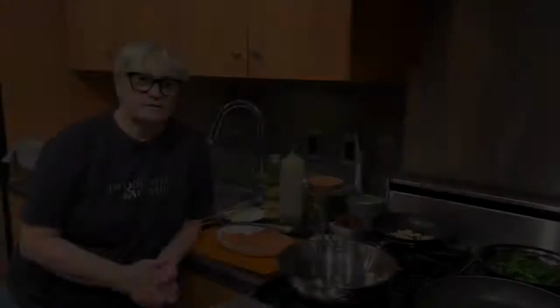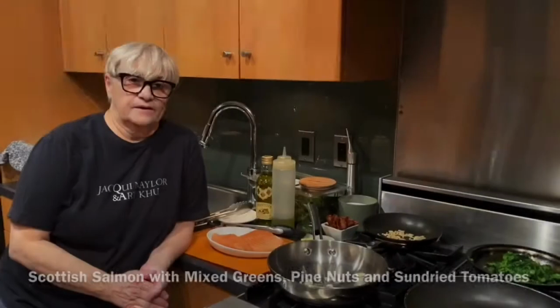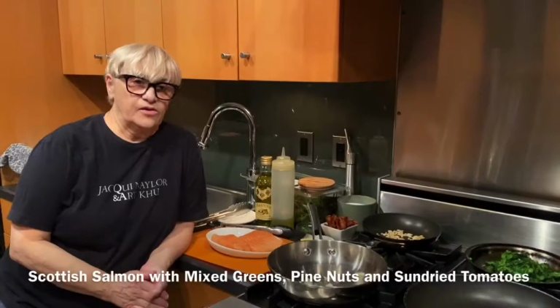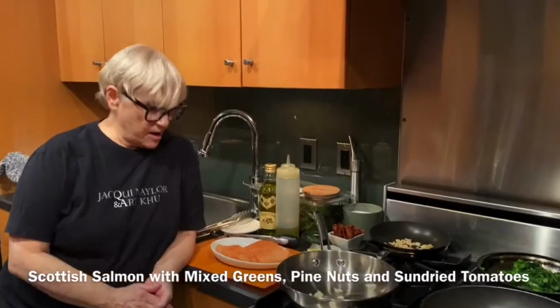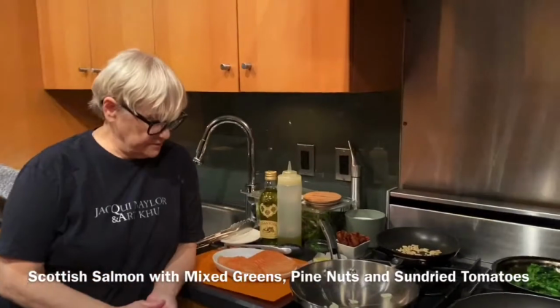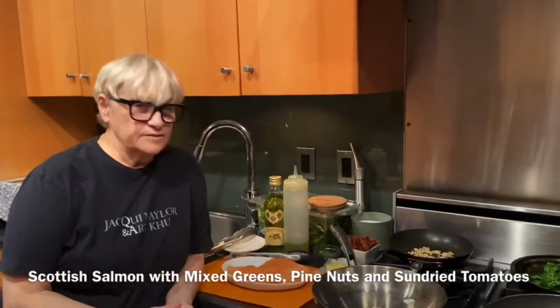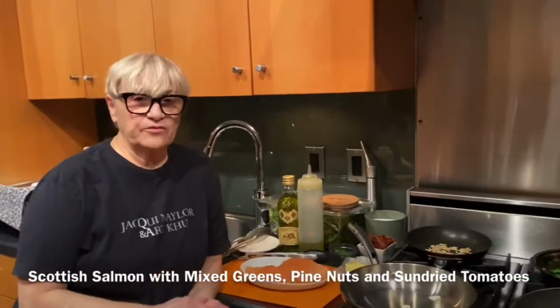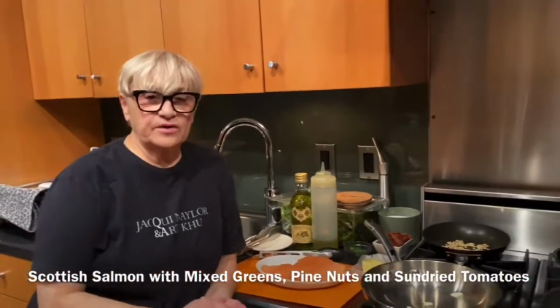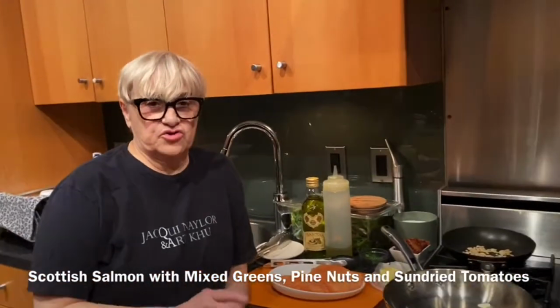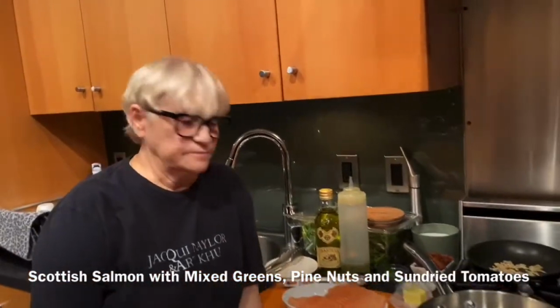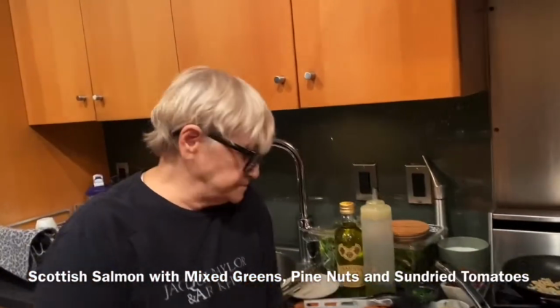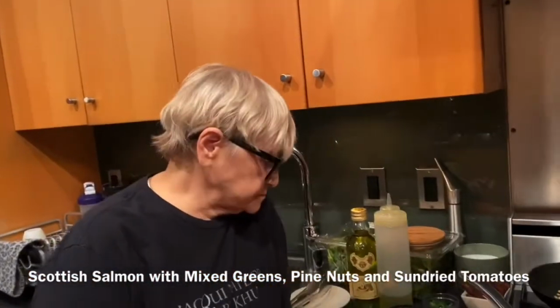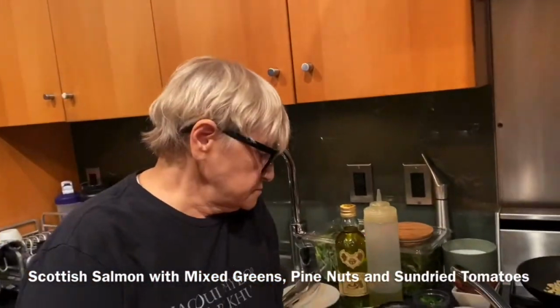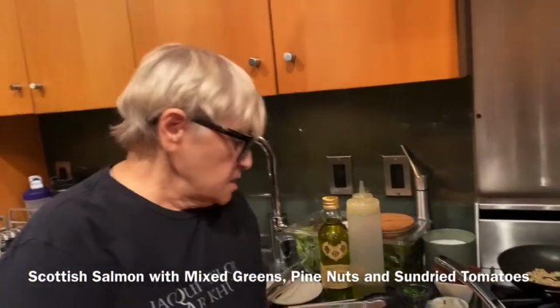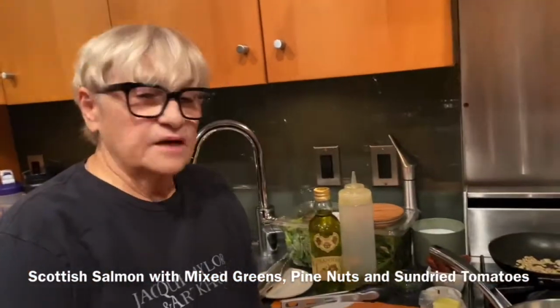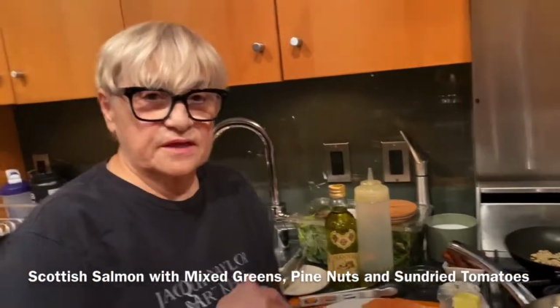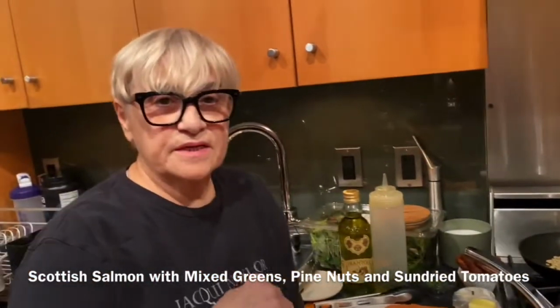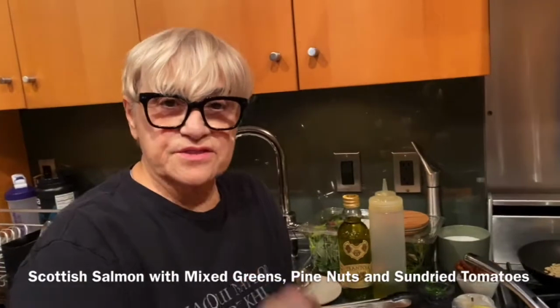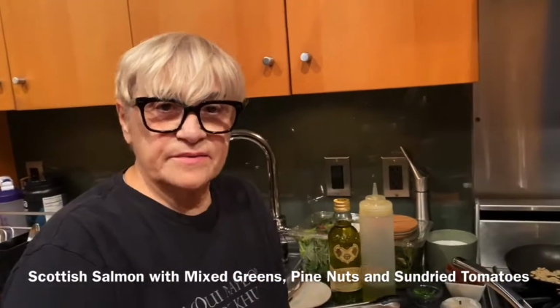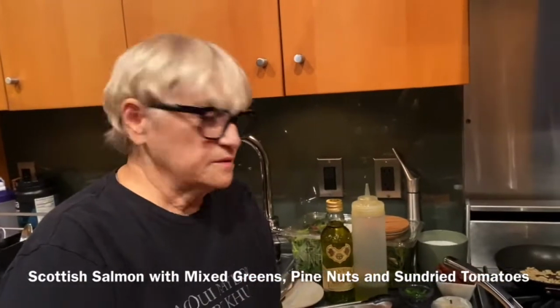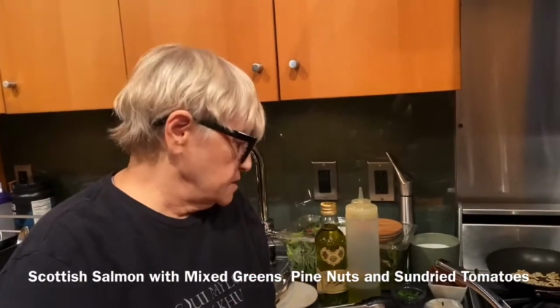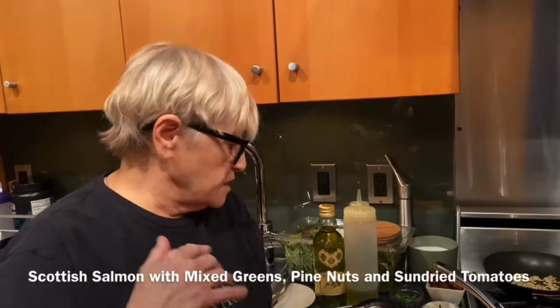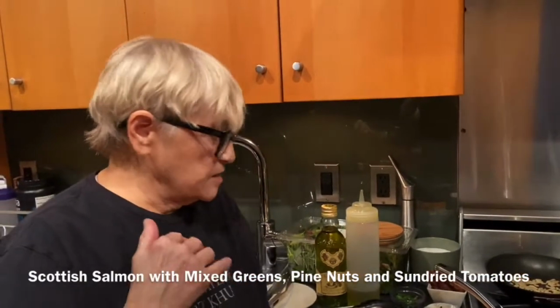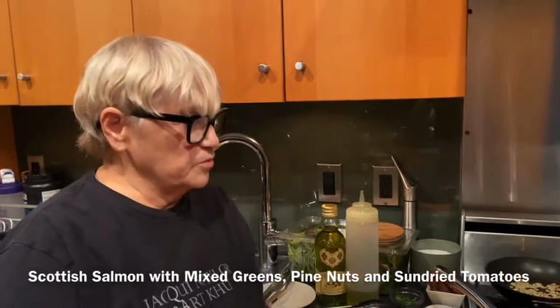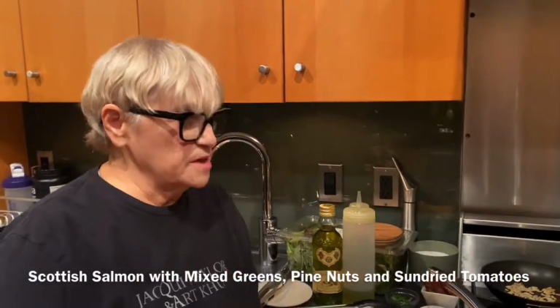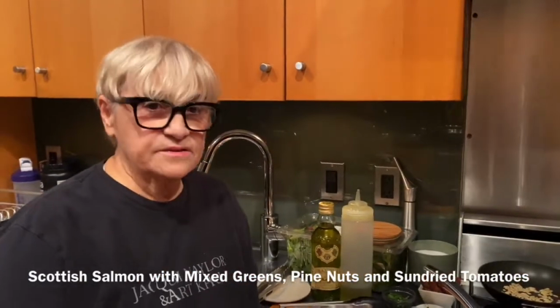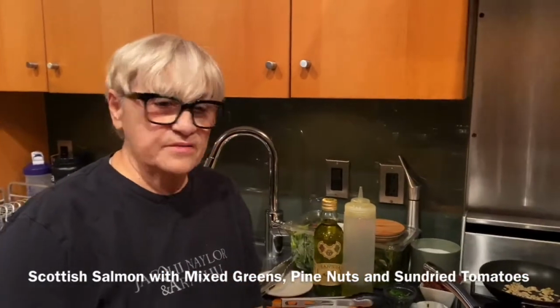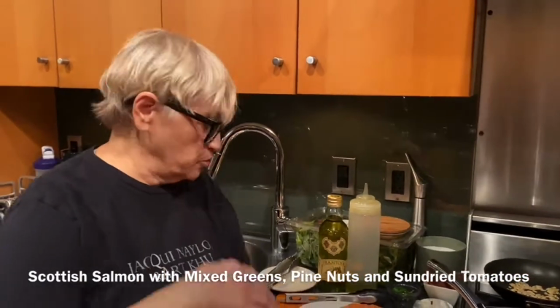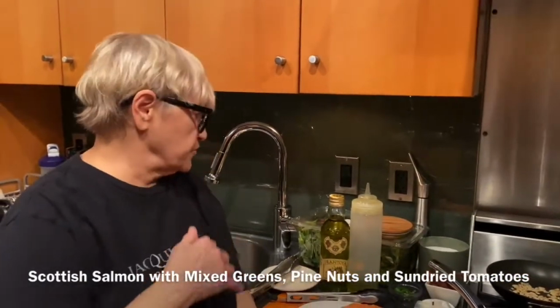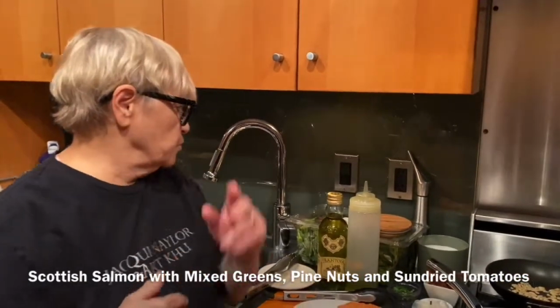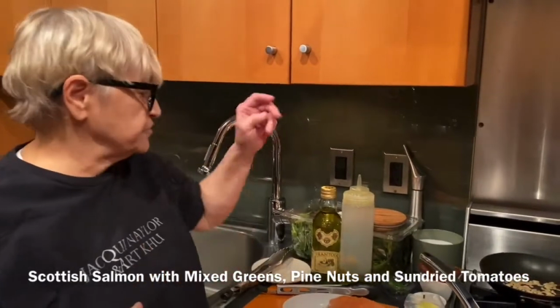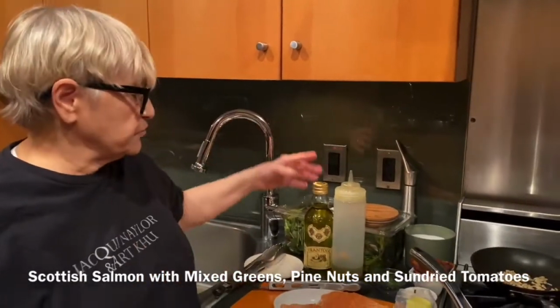Hi, I'm Mara Porcaccio. Tonight I'm making salmon and we're going to make that salmon over some wilted greens.